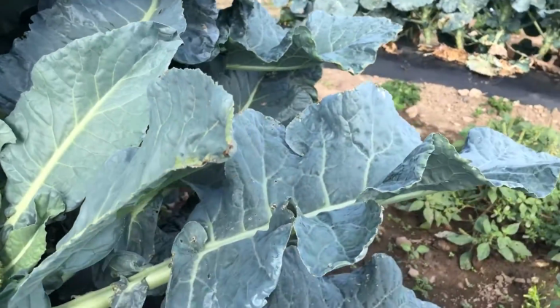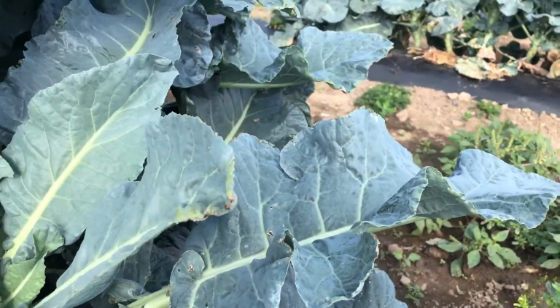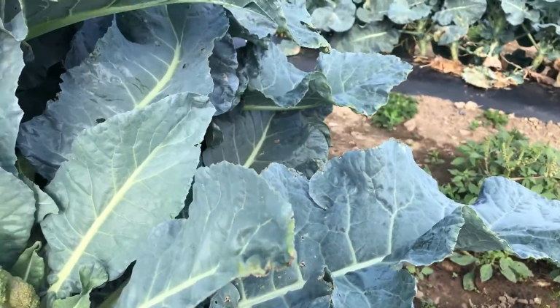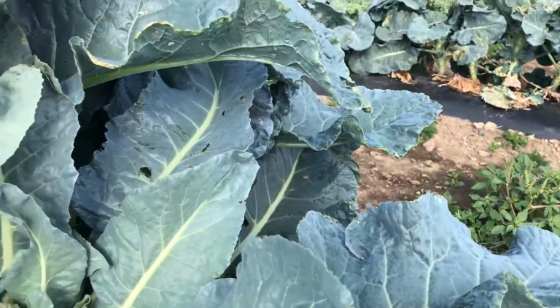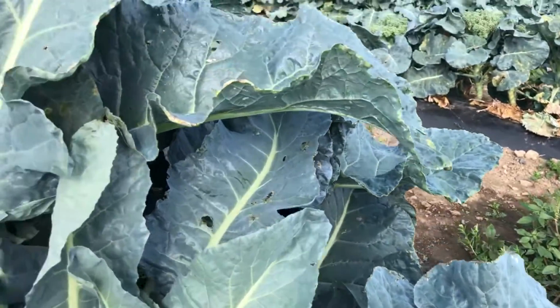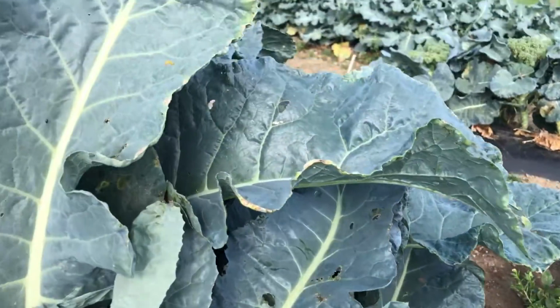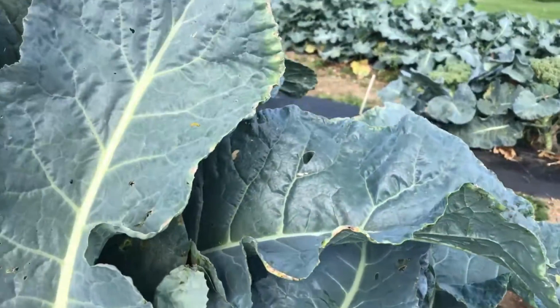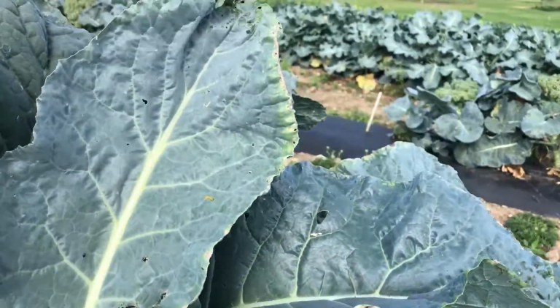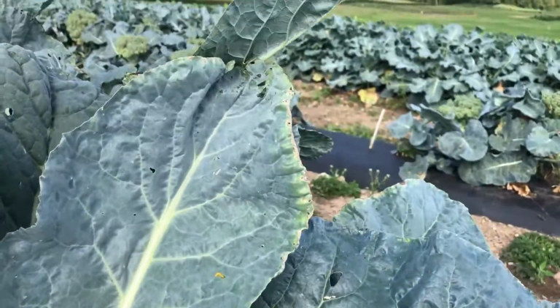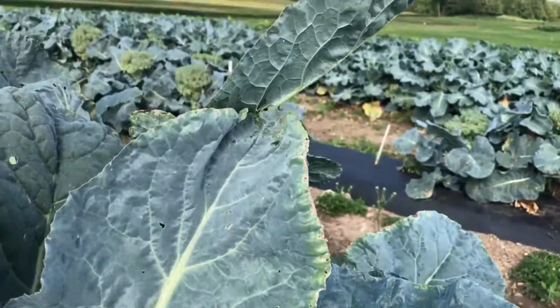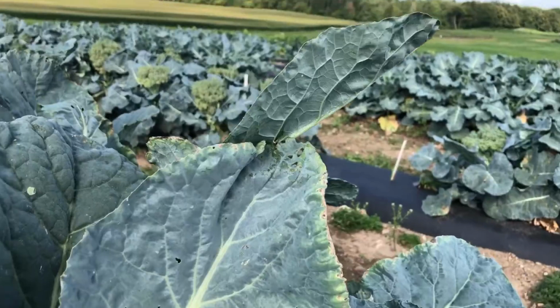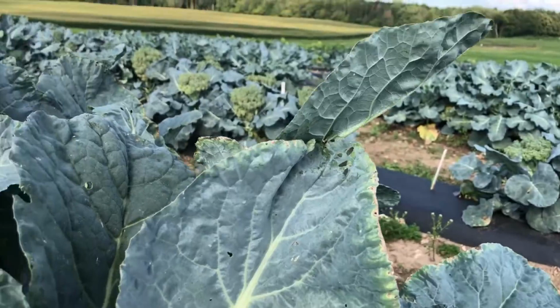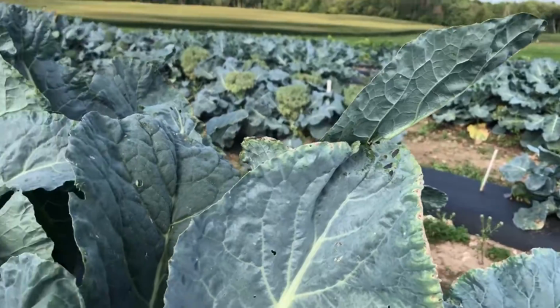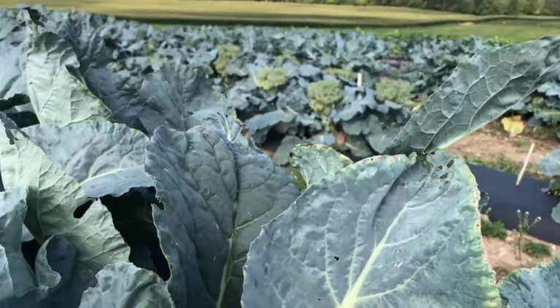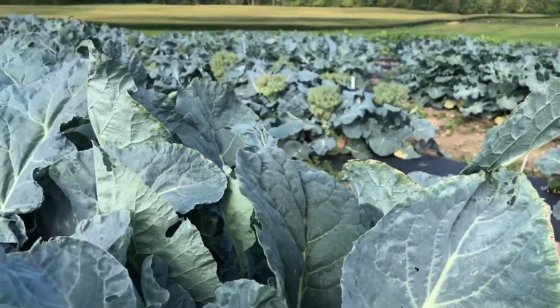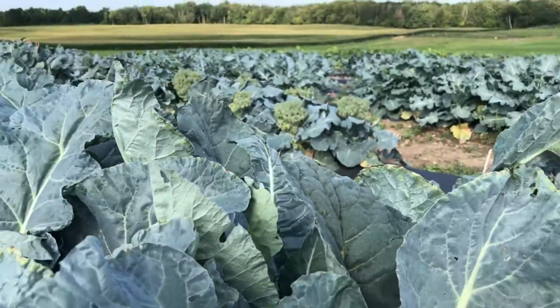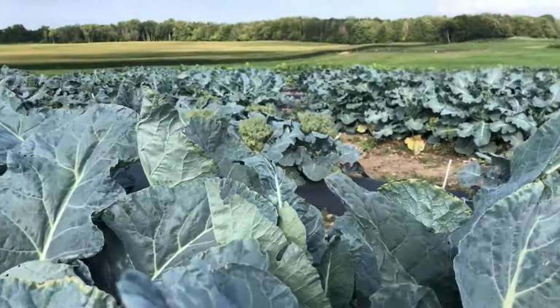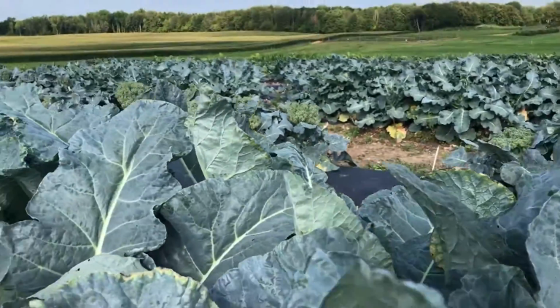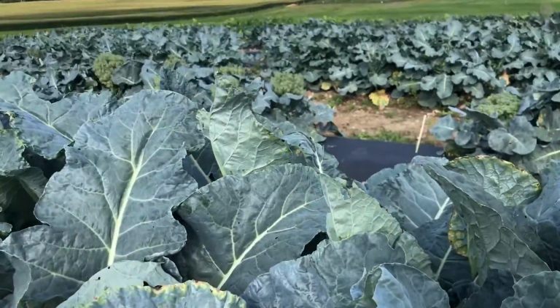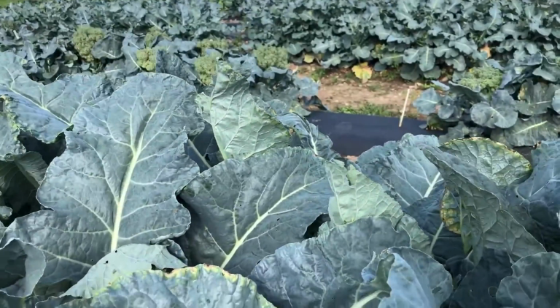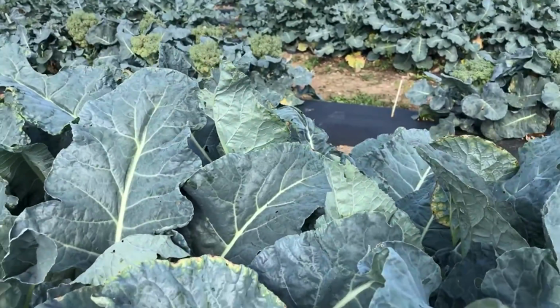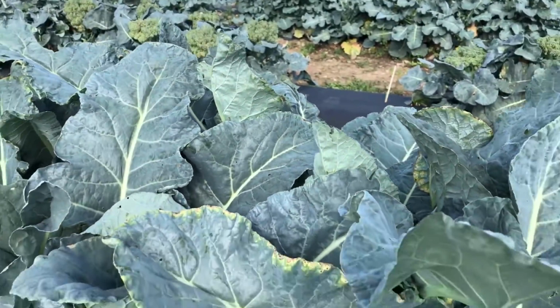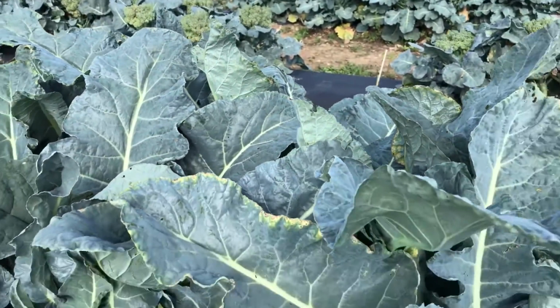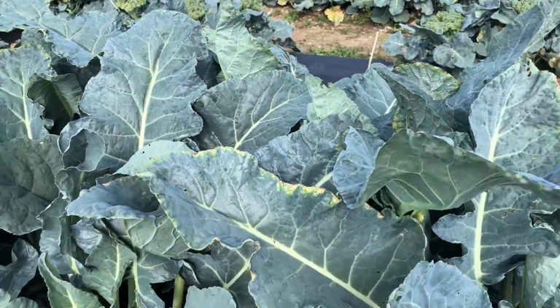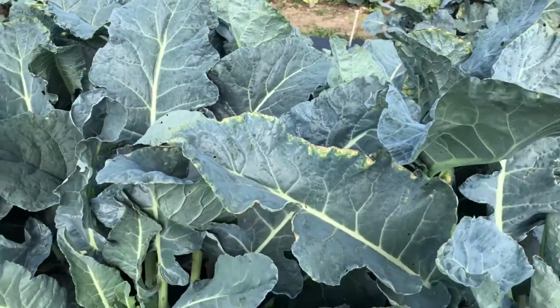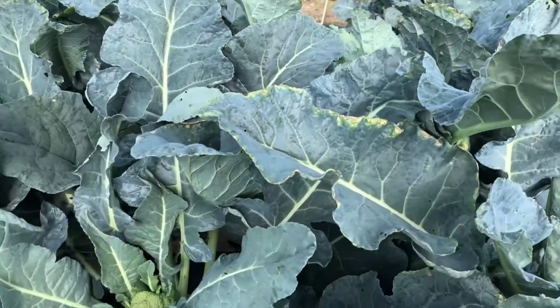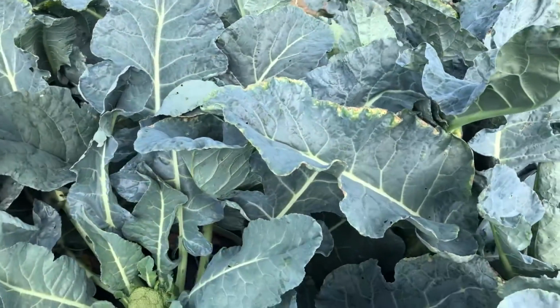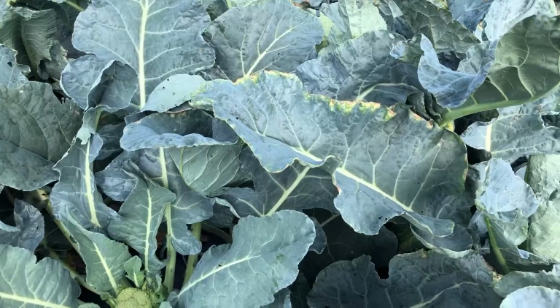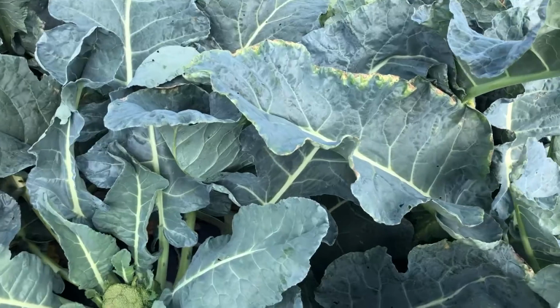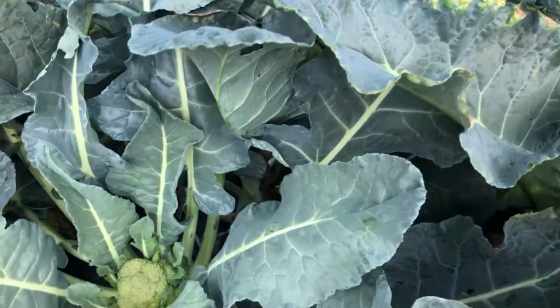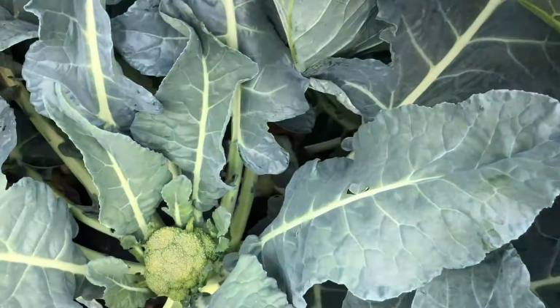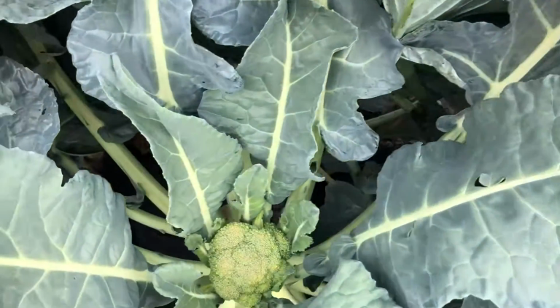We're seeing a little bit of Alternaria symptoms even up to the top of the plant, but they're not getting very severe.